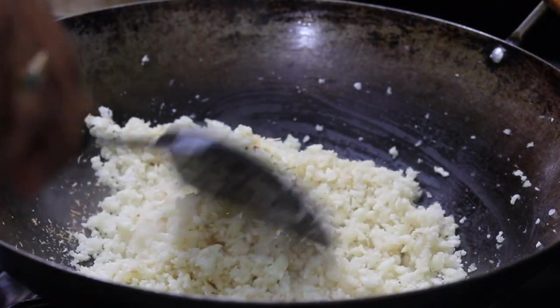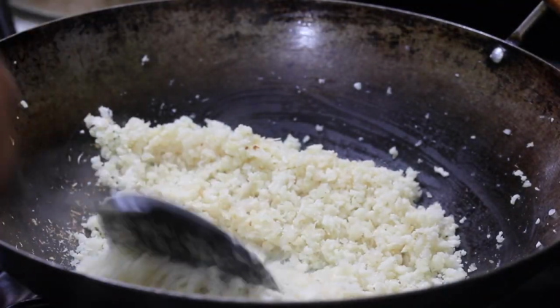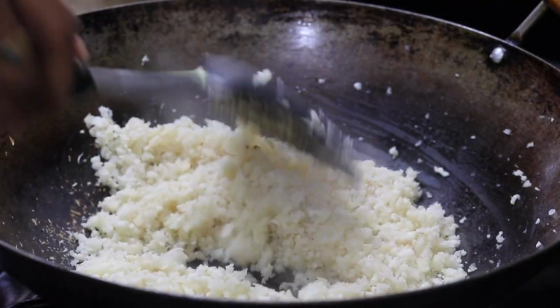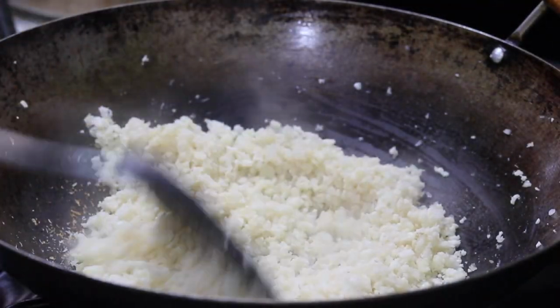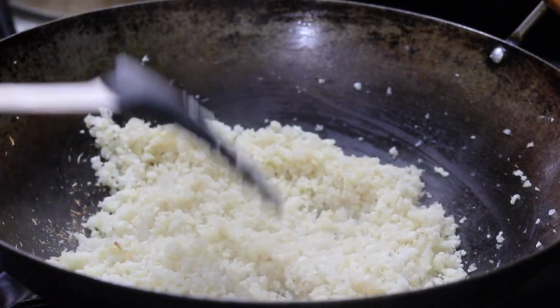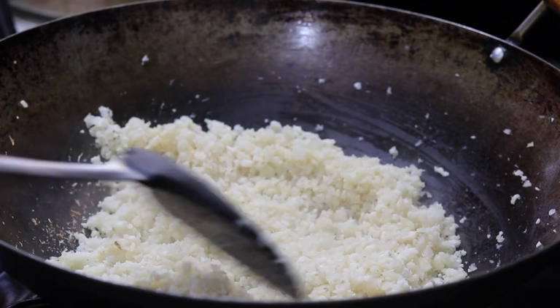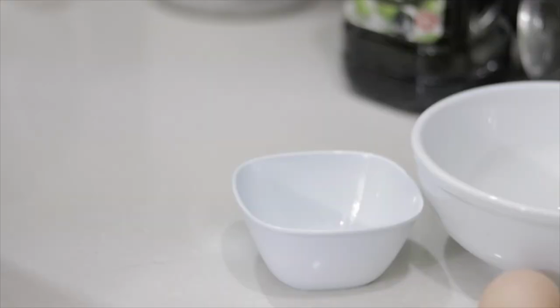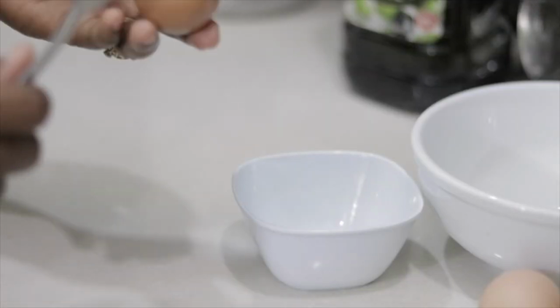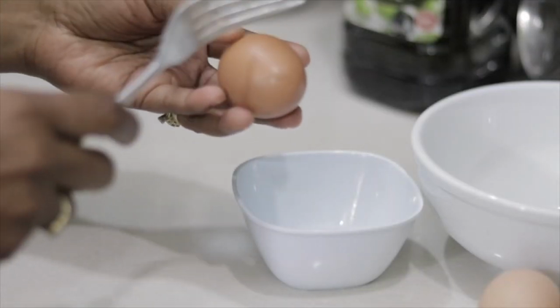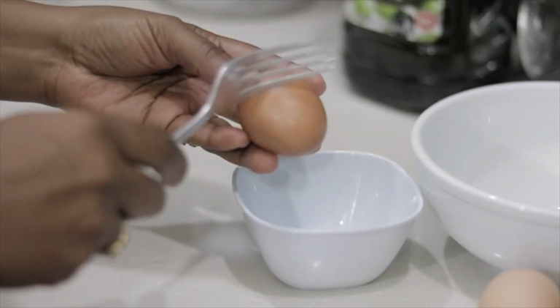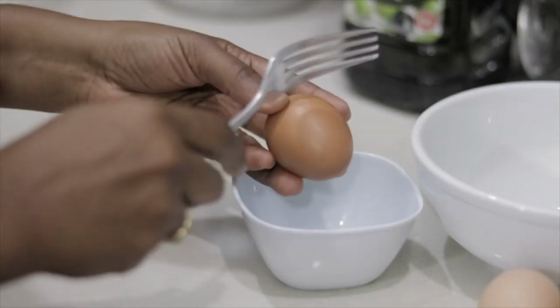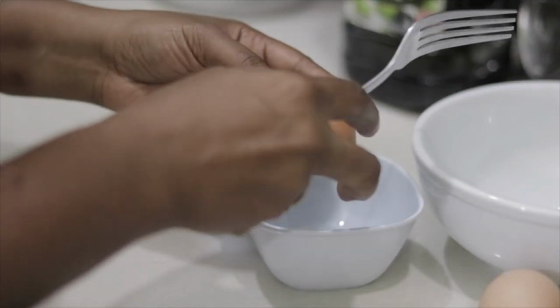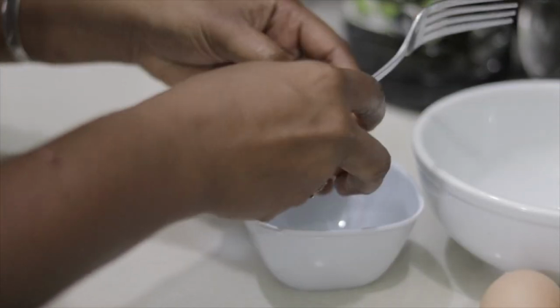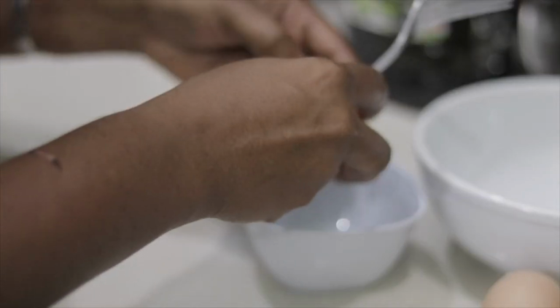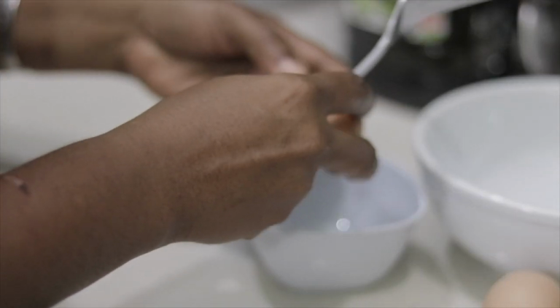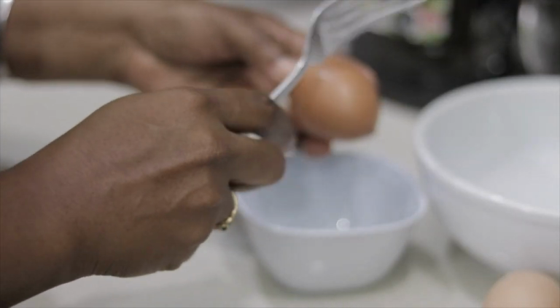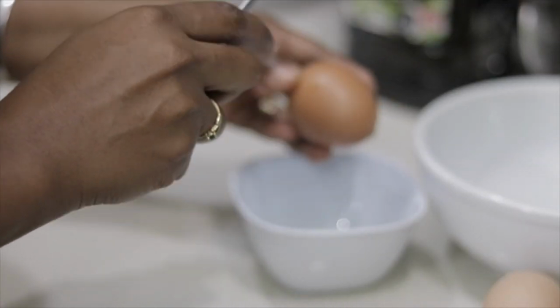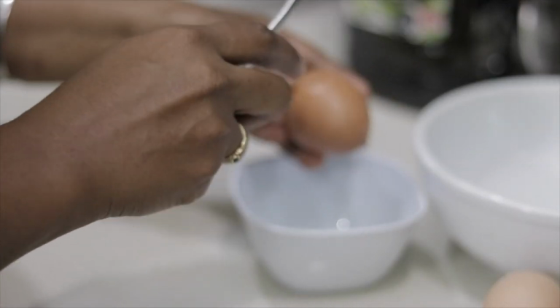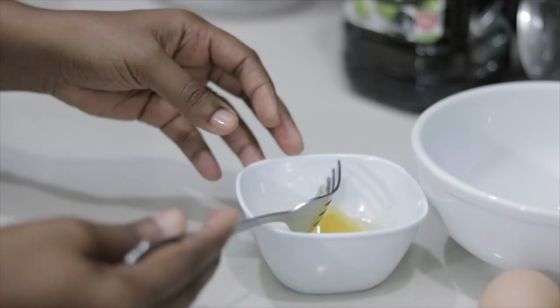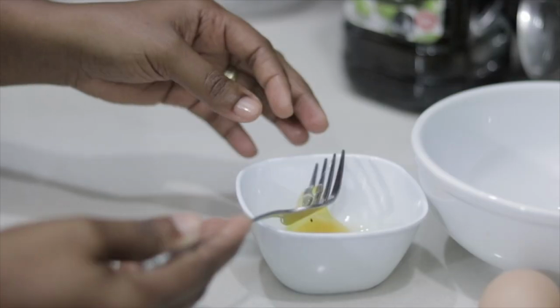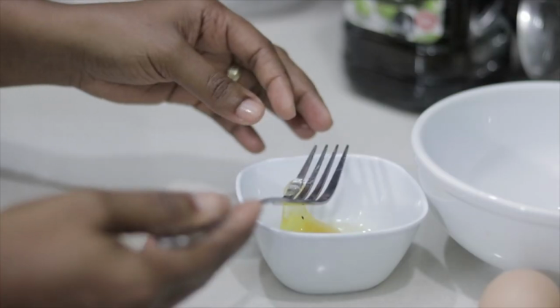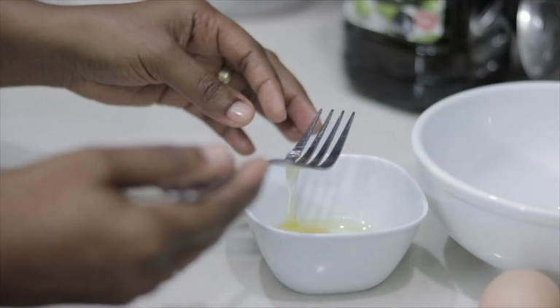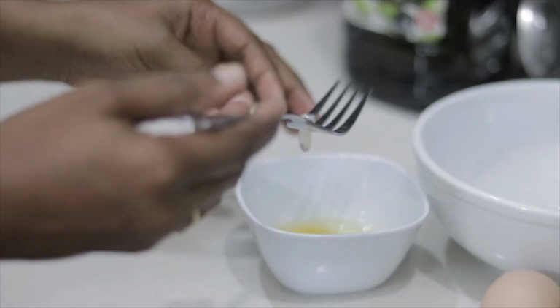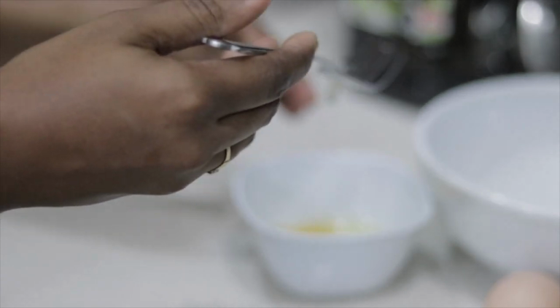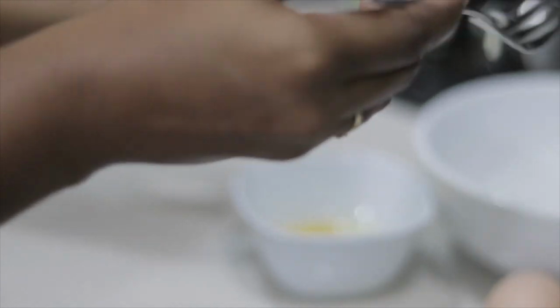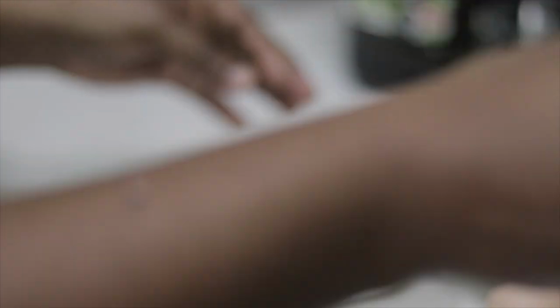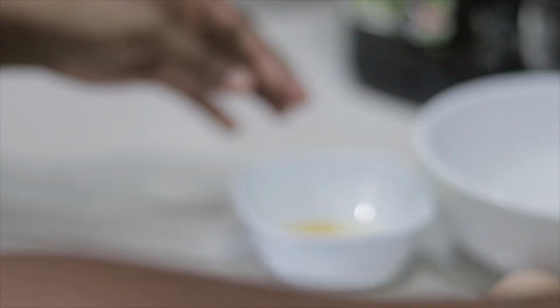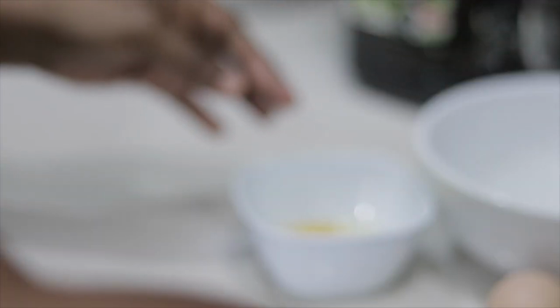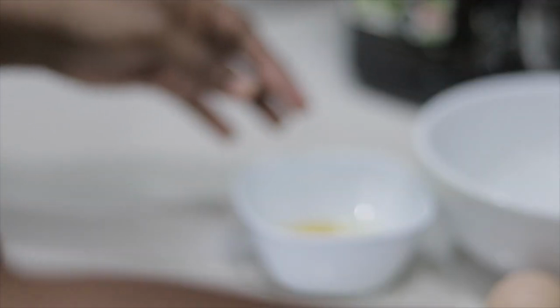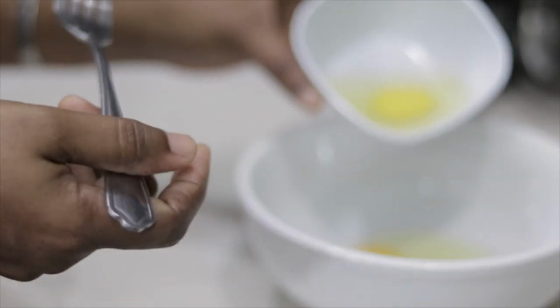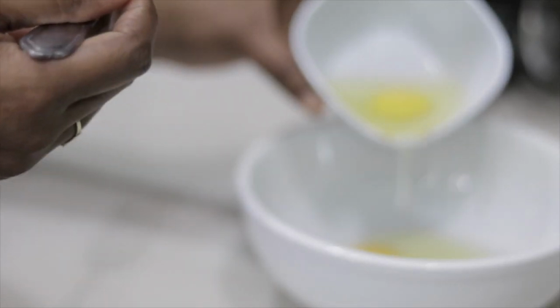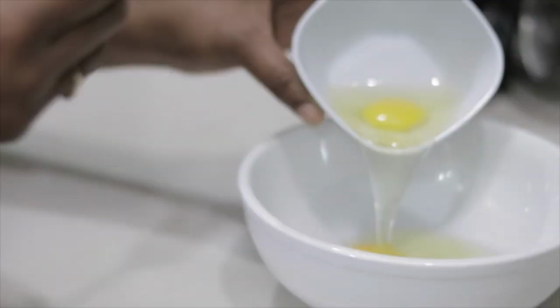Here you see me adding two eggs — I'm whisking two eggs together.